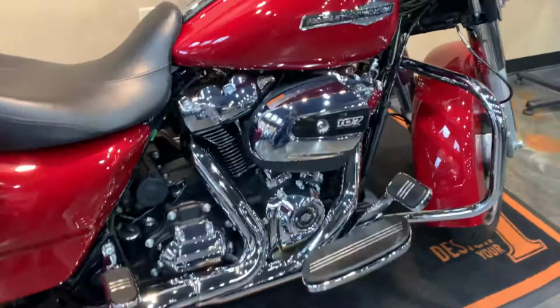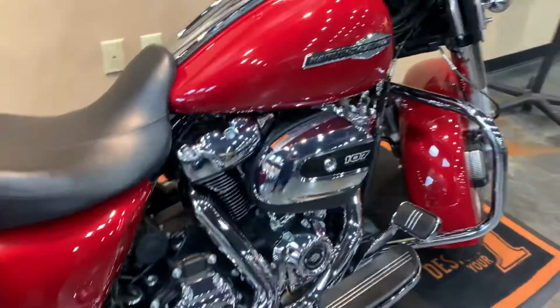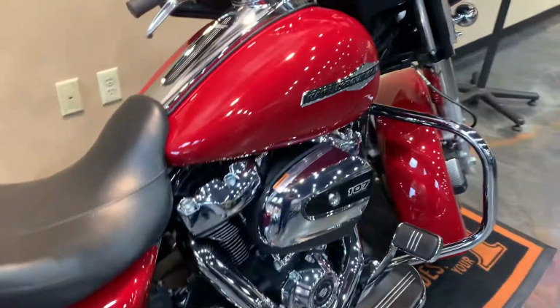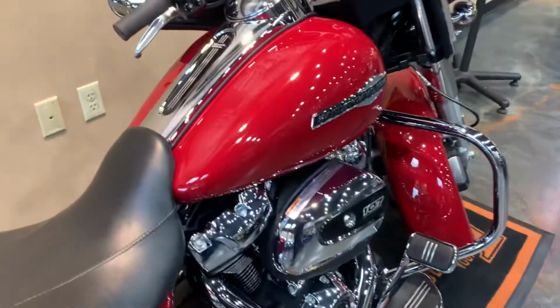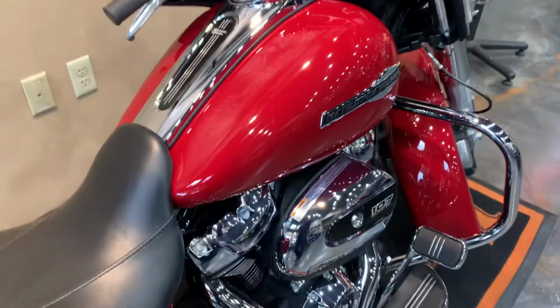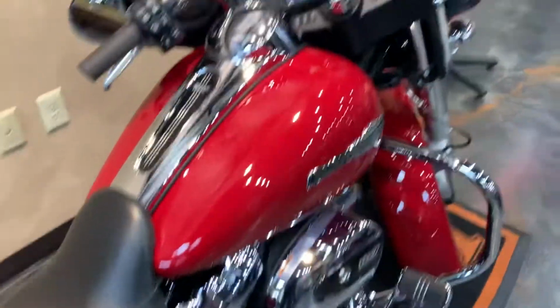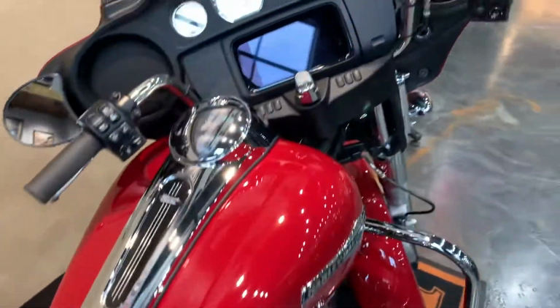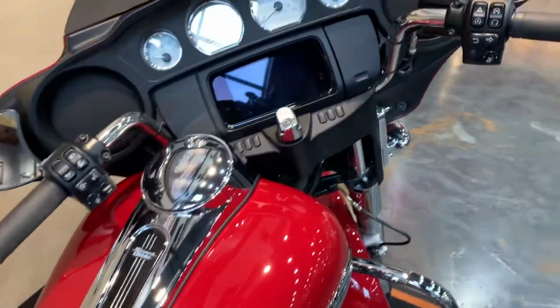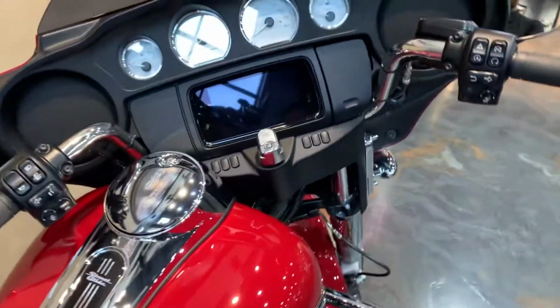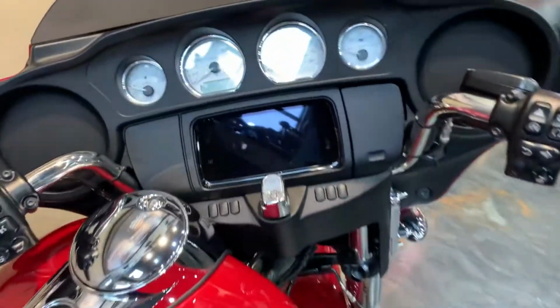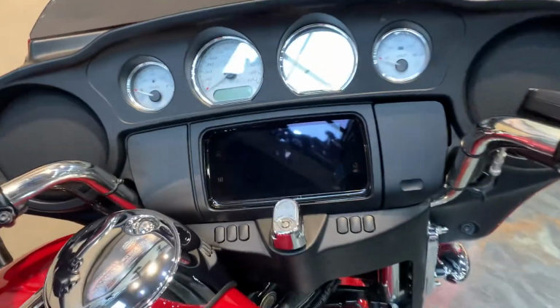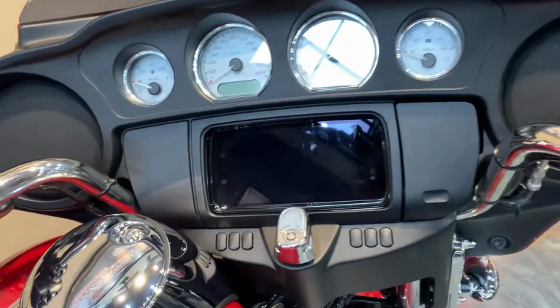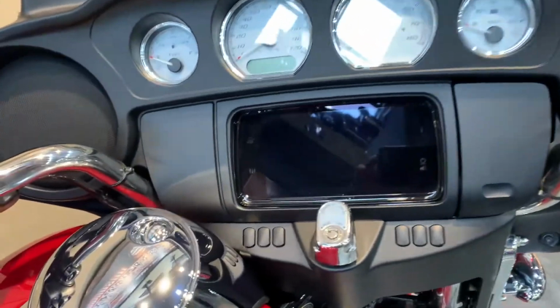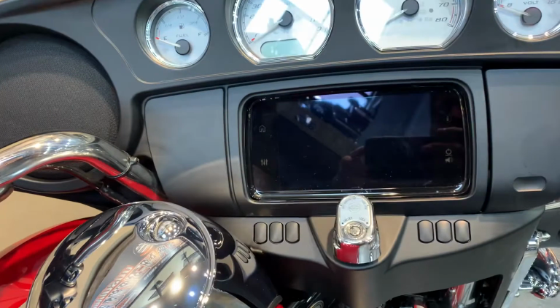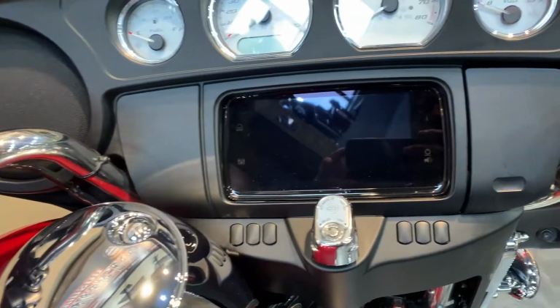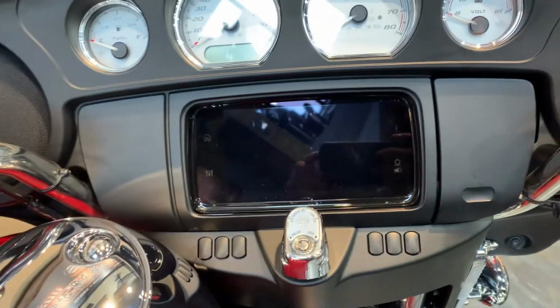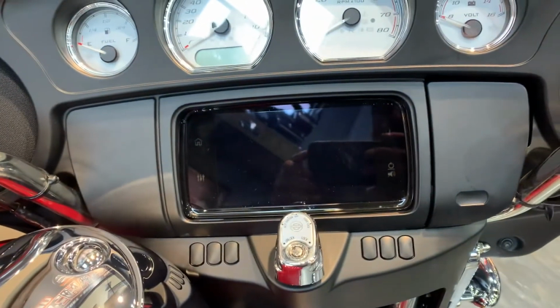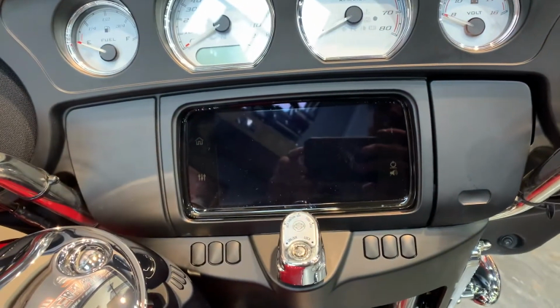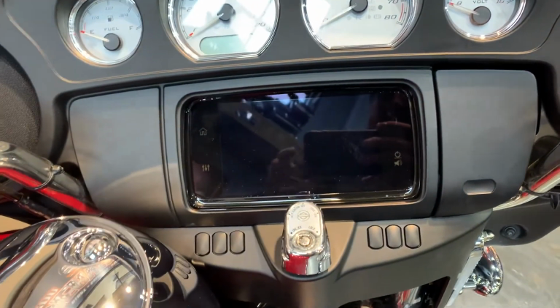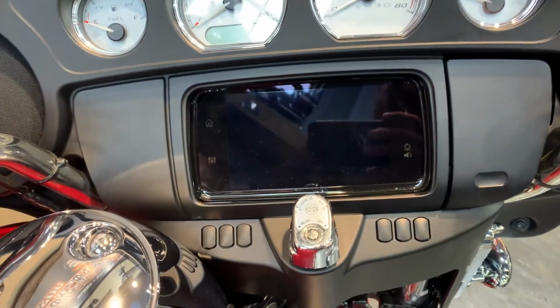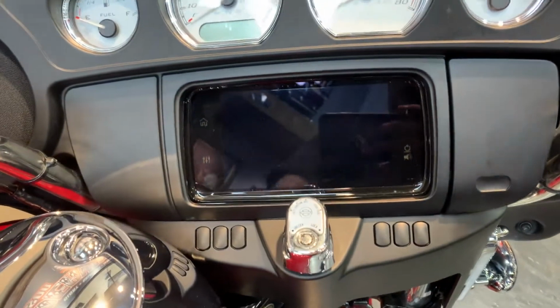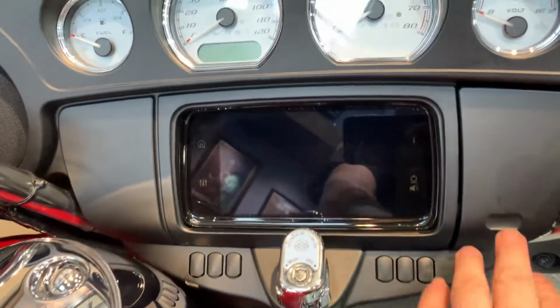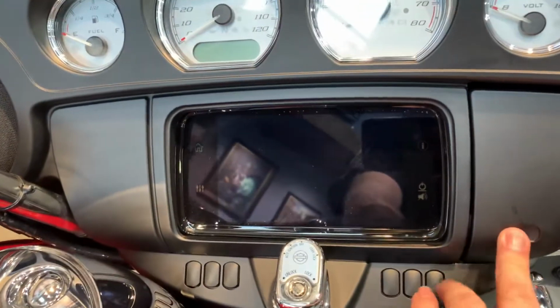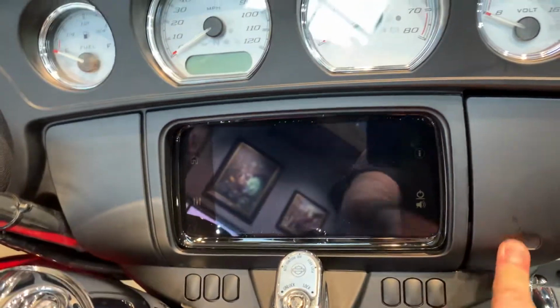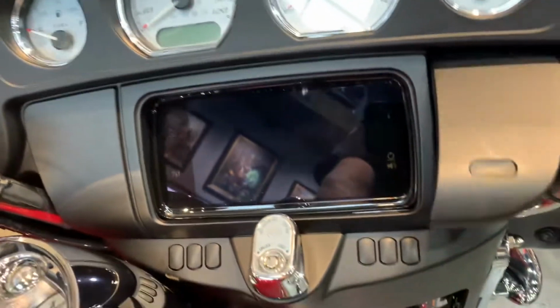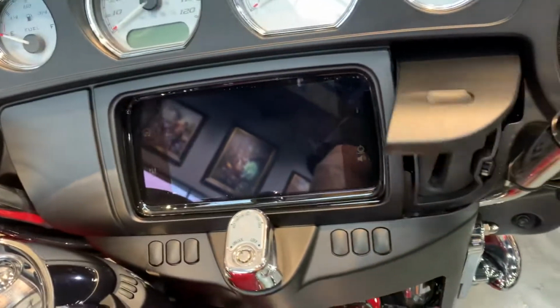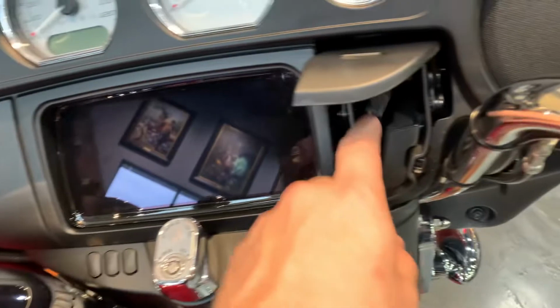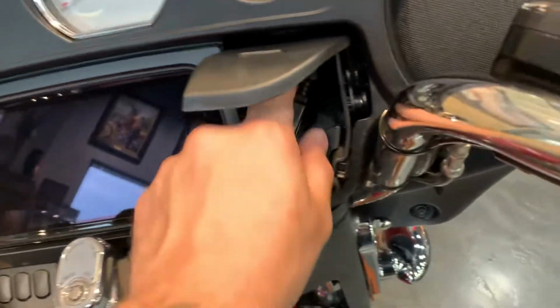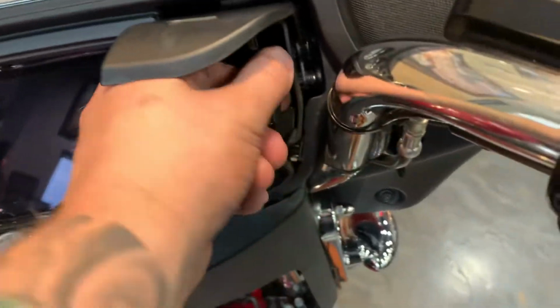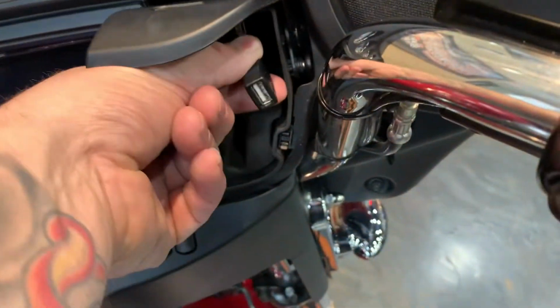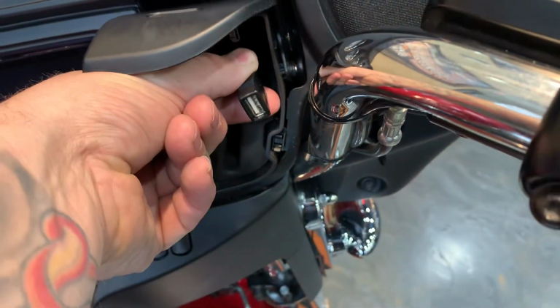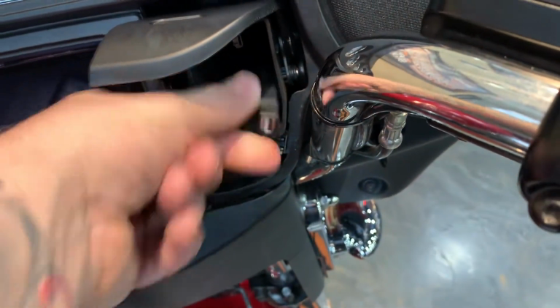This one does have the optional bigger radio, the 6.5 GTS. So you'll have your GPS as well as Android Auto and Apple CarPlay capable. And you got a little USB hookup here.